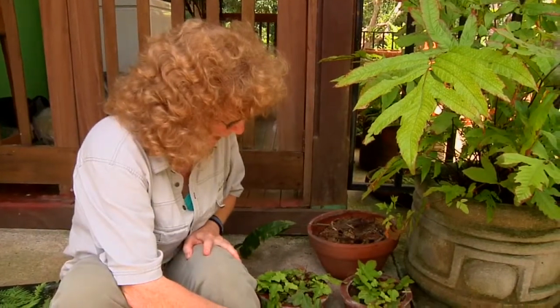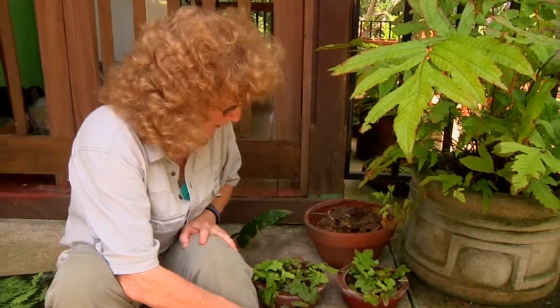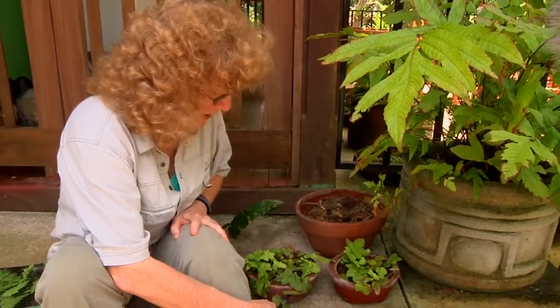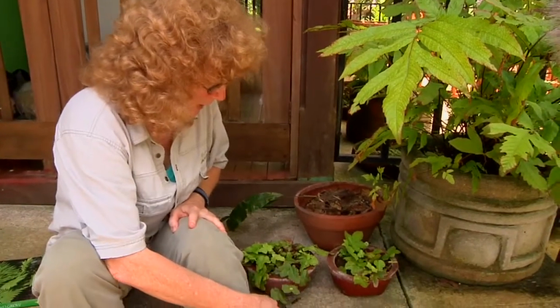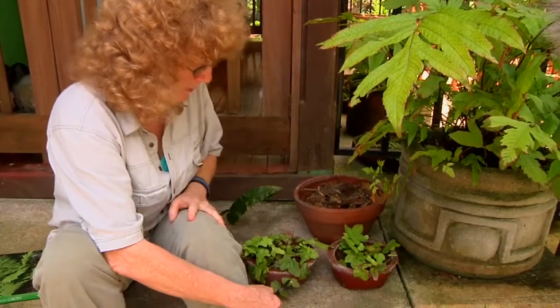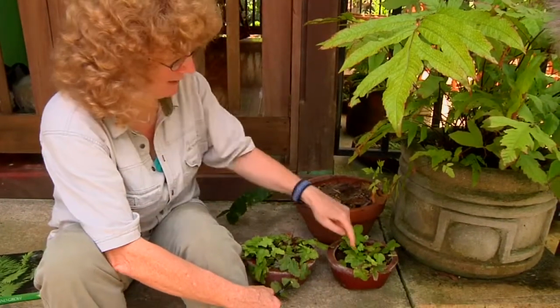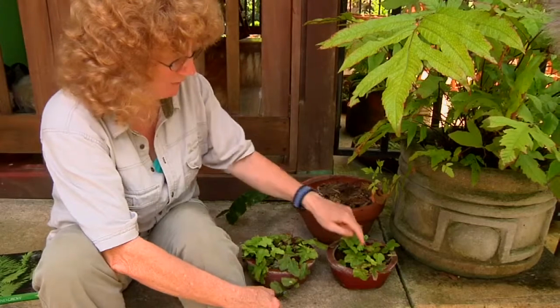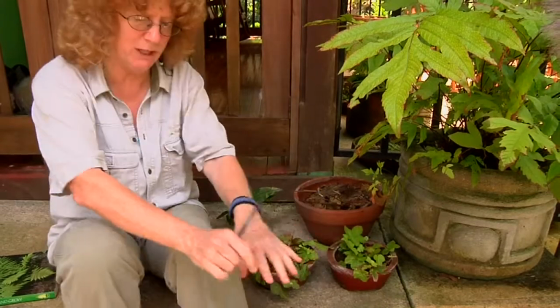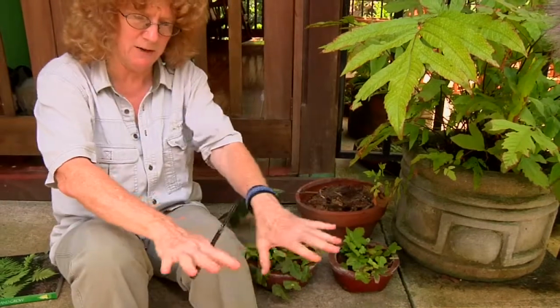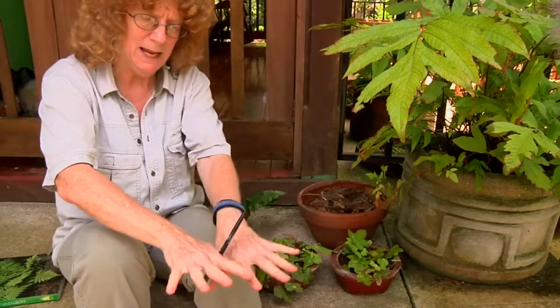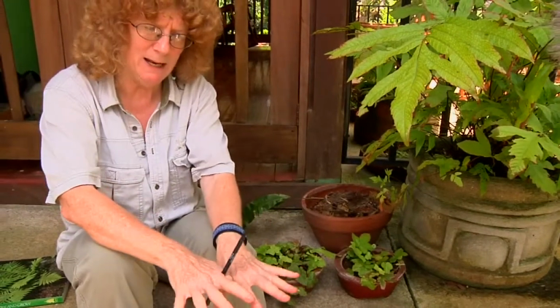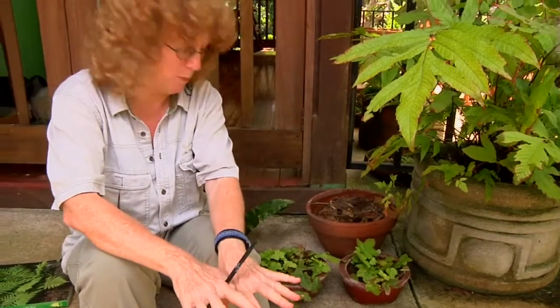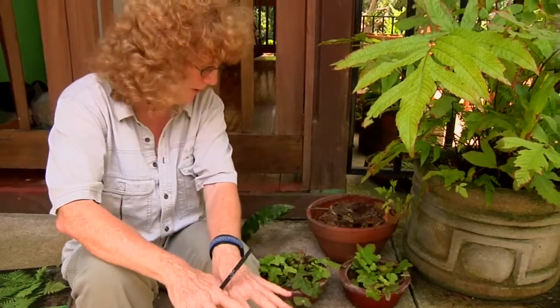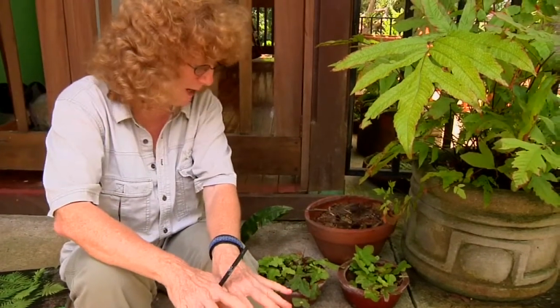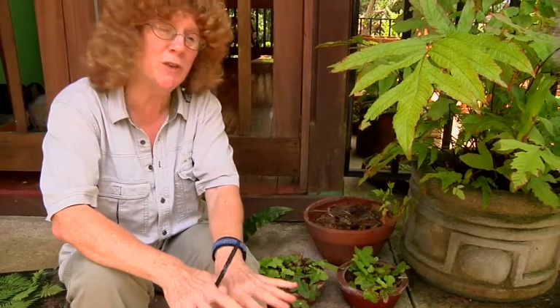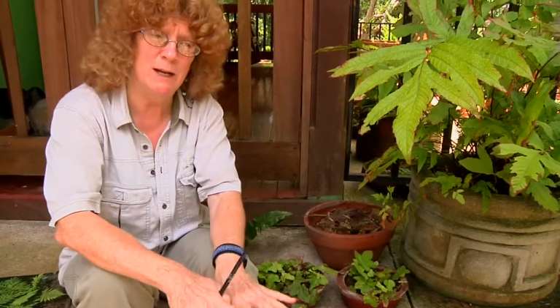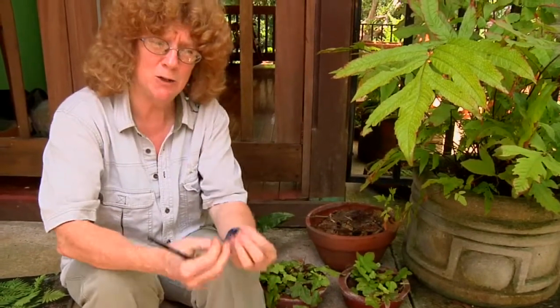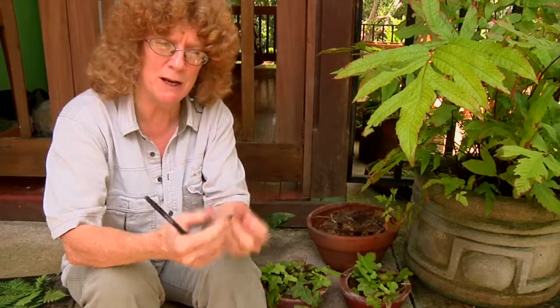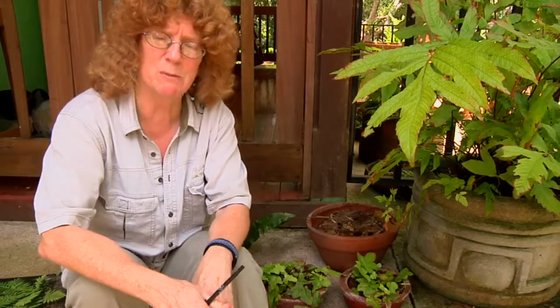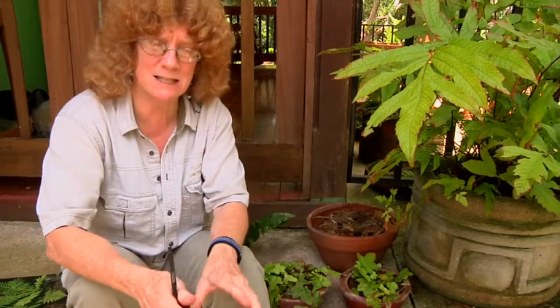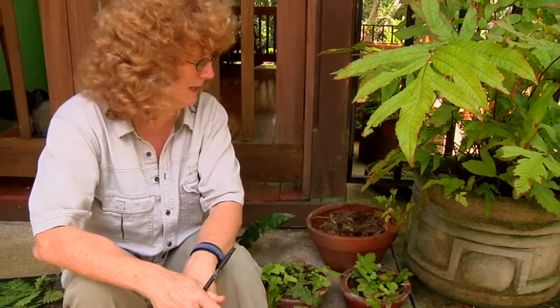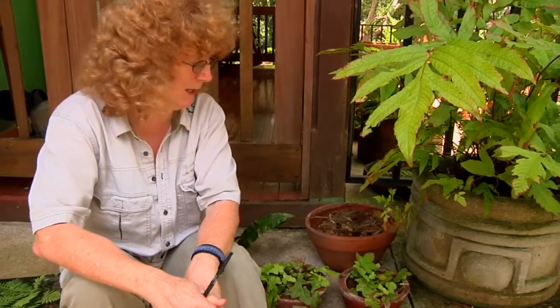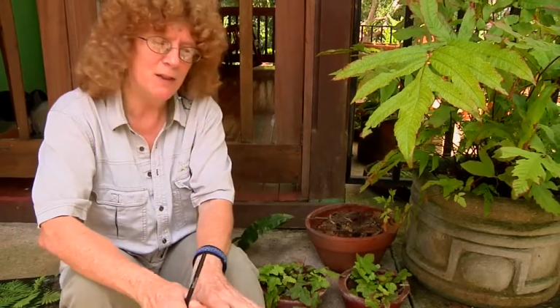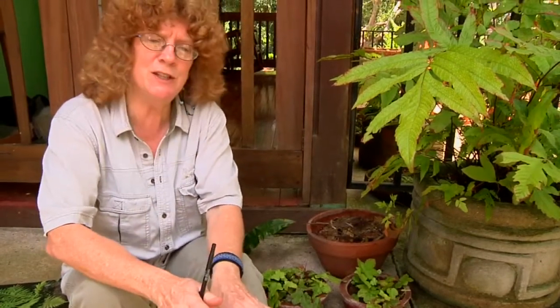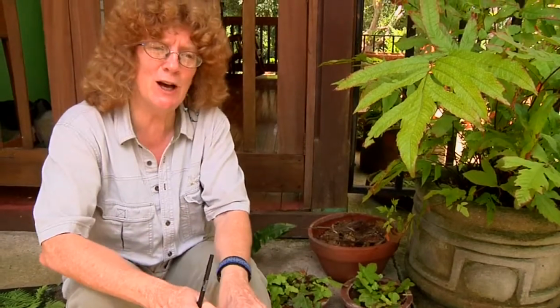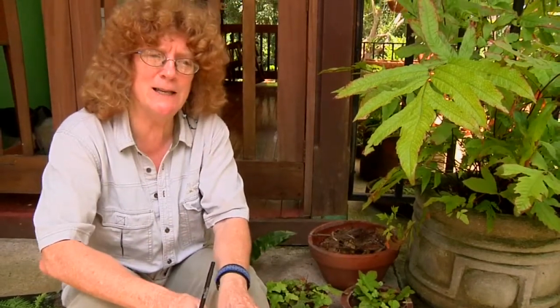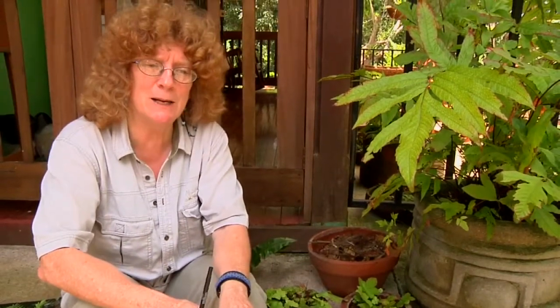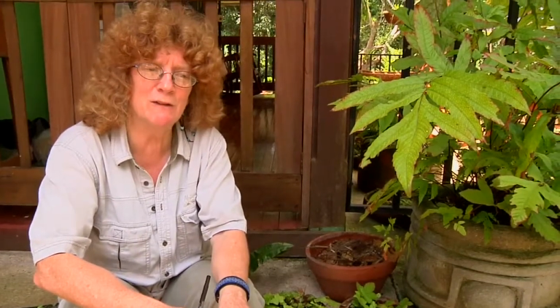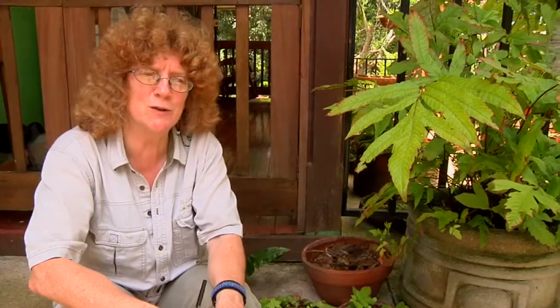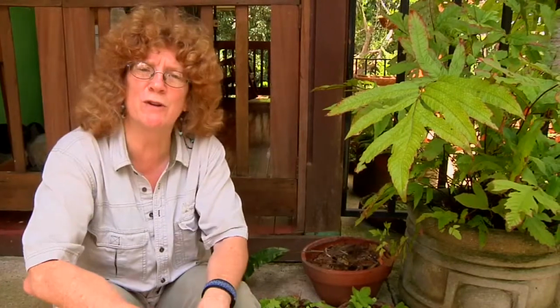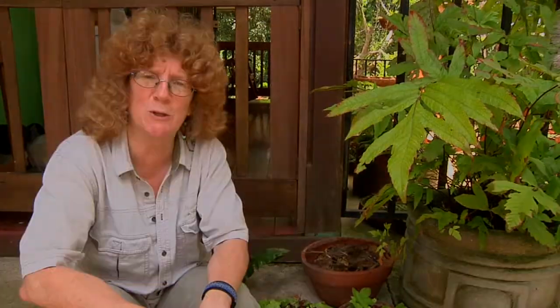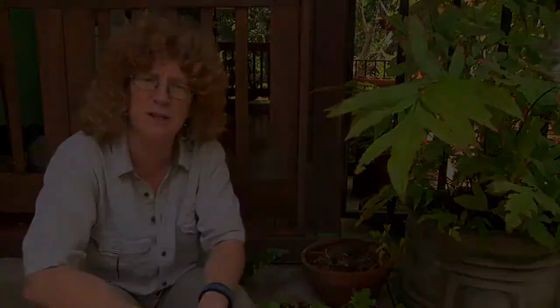If I pin these individual leaves down in an appropriate environment, I know they would sprout and make real plants, because I've done that. But this is a topic, I think, for some sort of a research project.